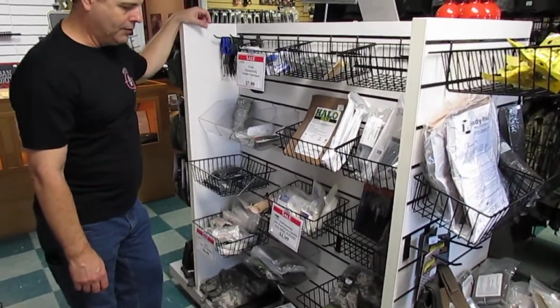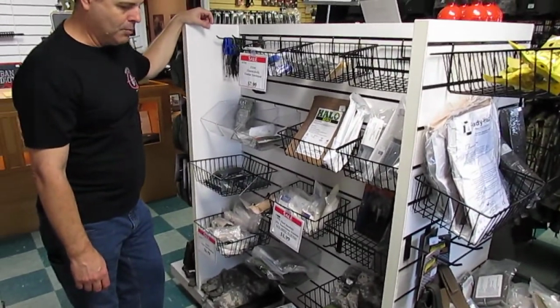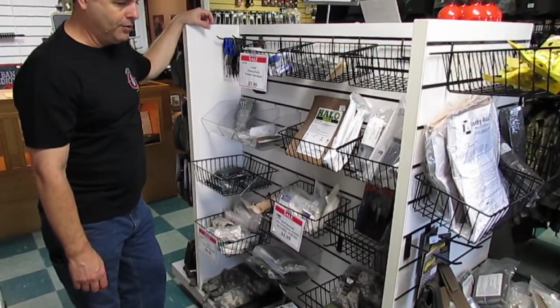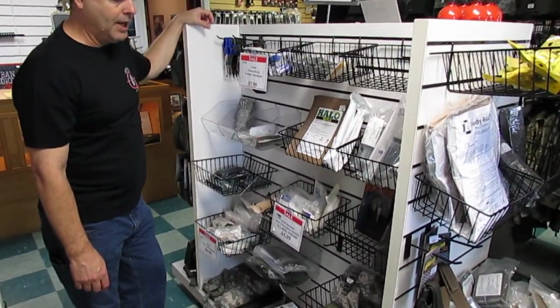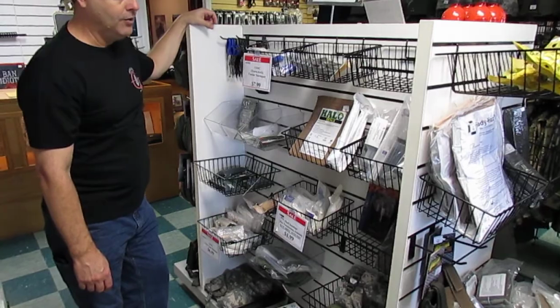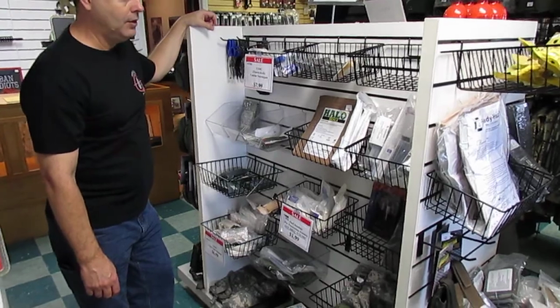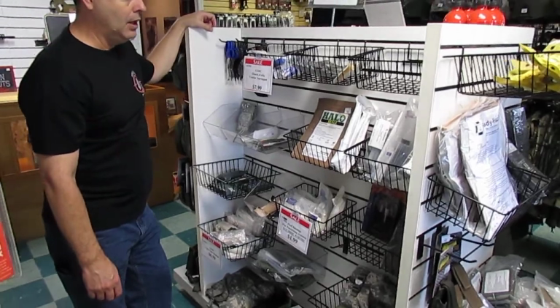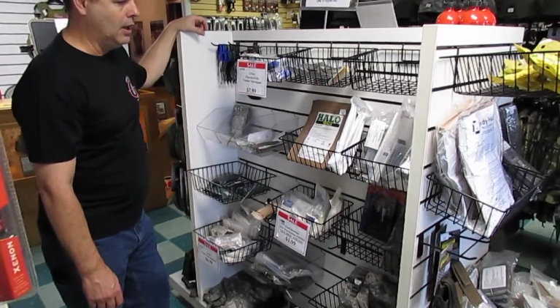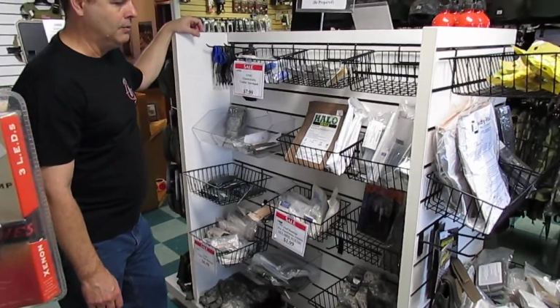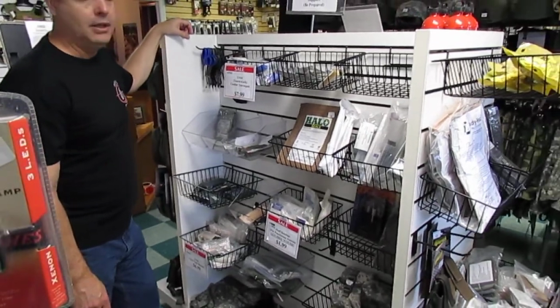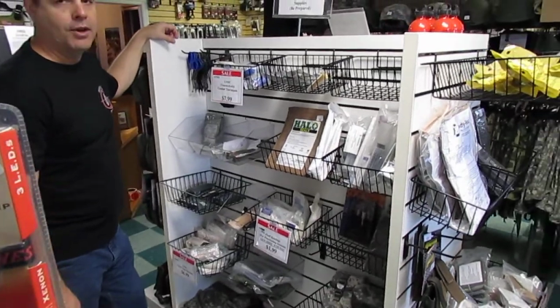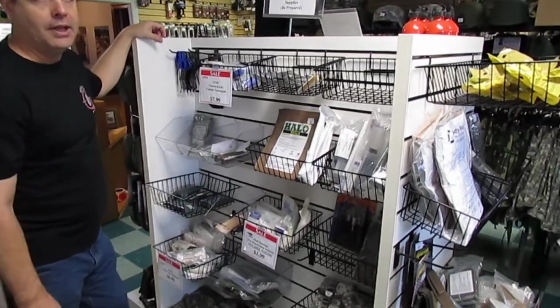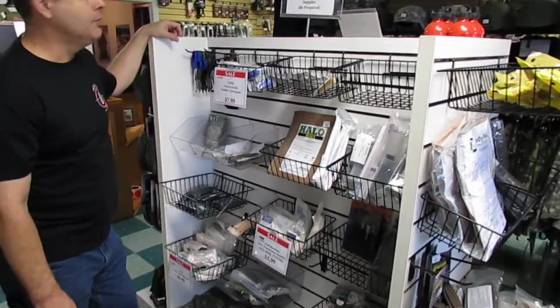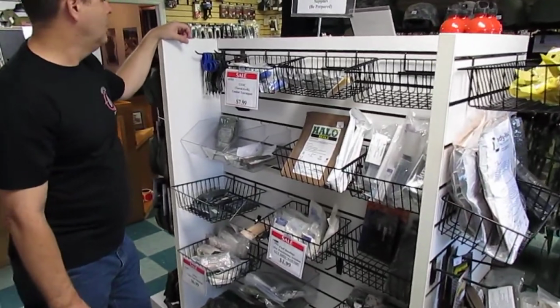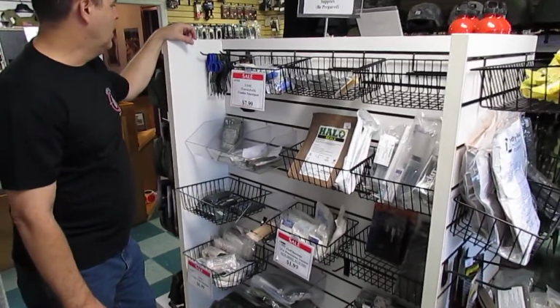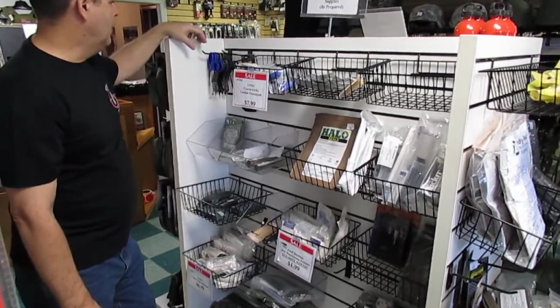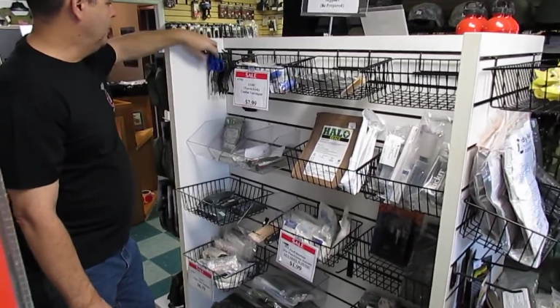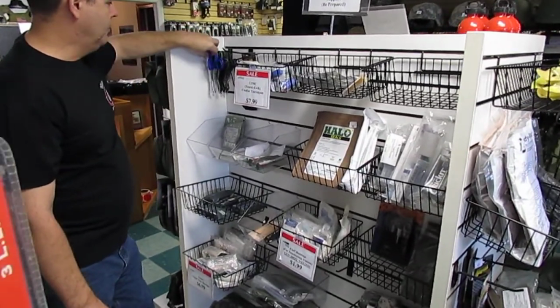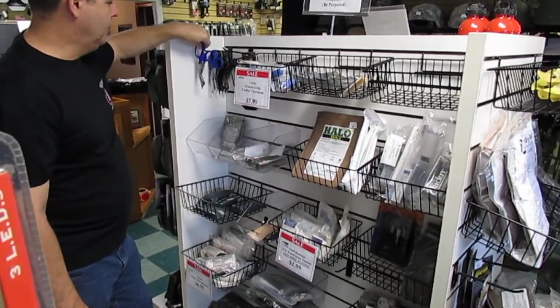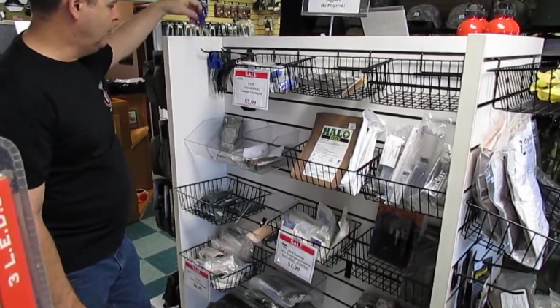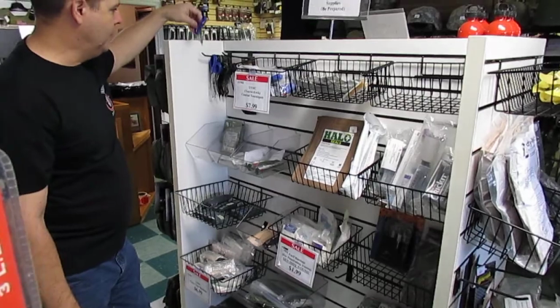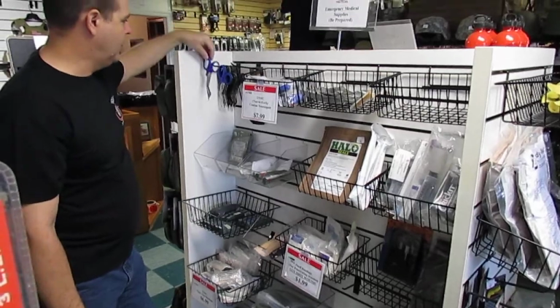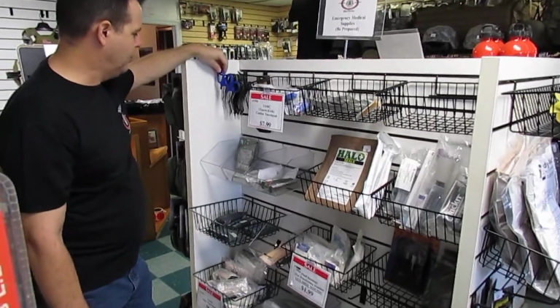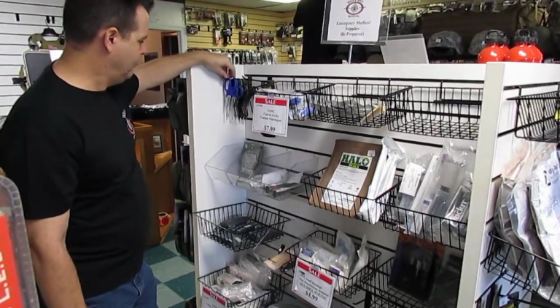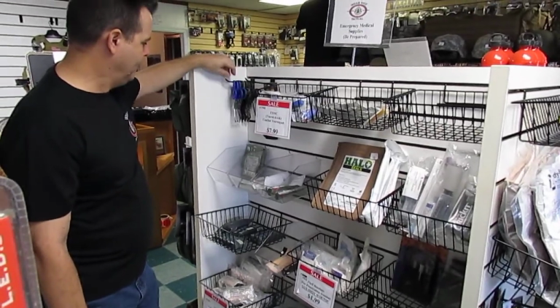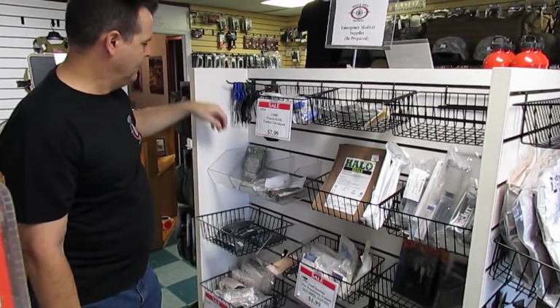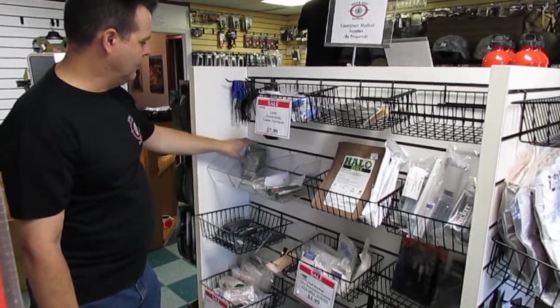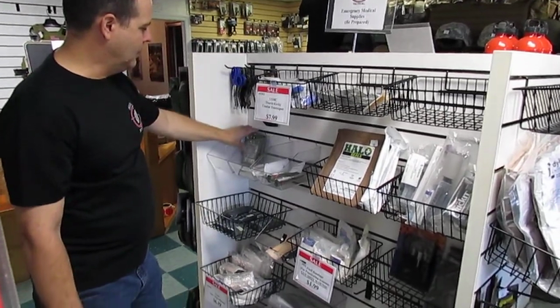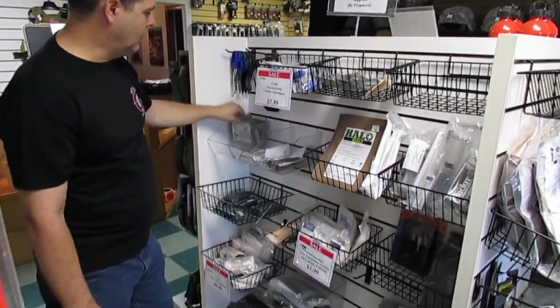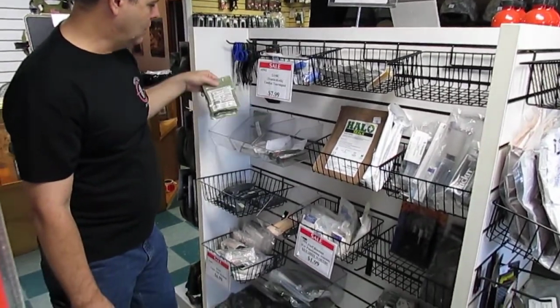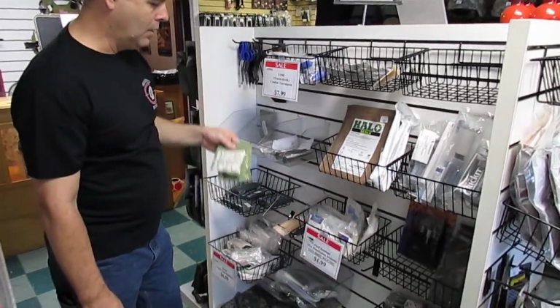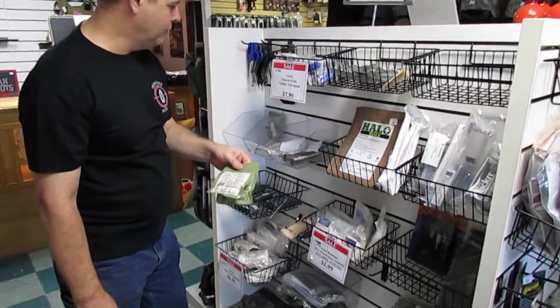Lots of compression bandages, decompression needles, shears, scissors, and gauzes.